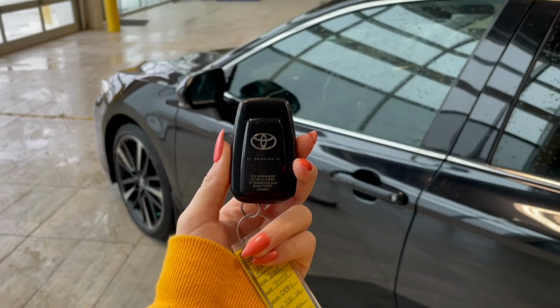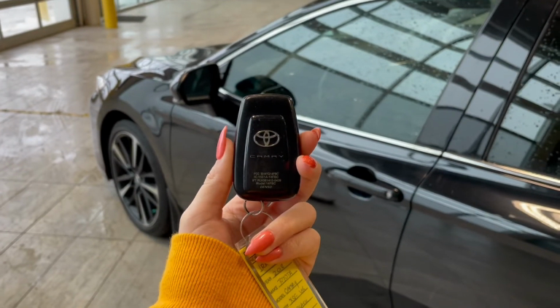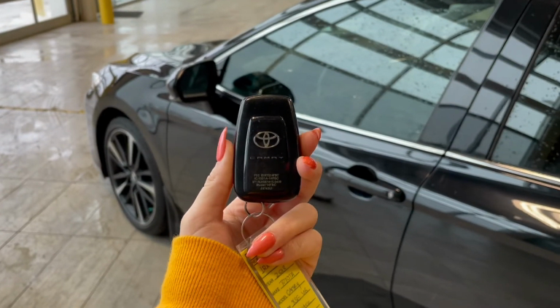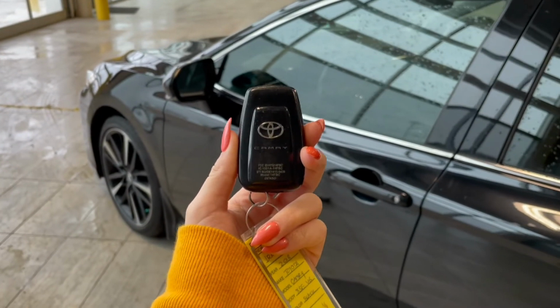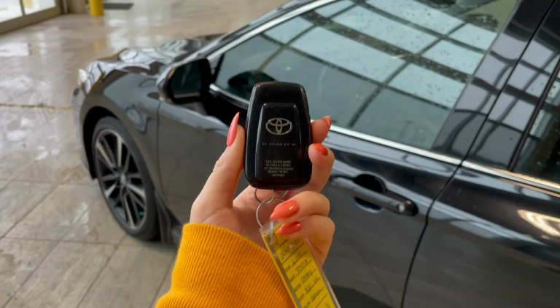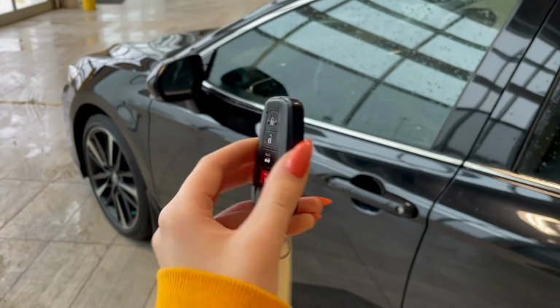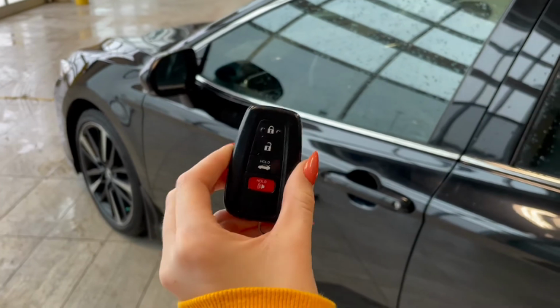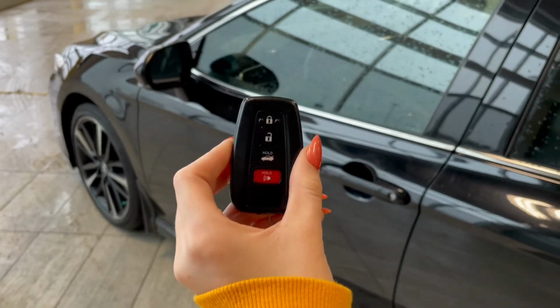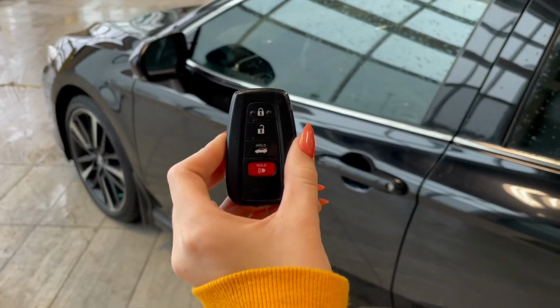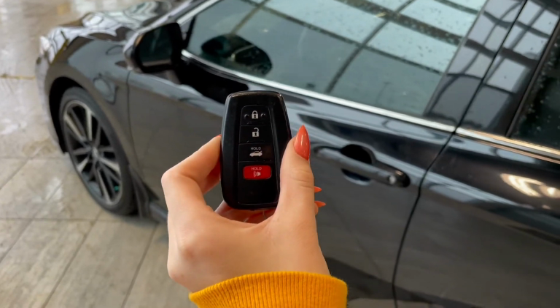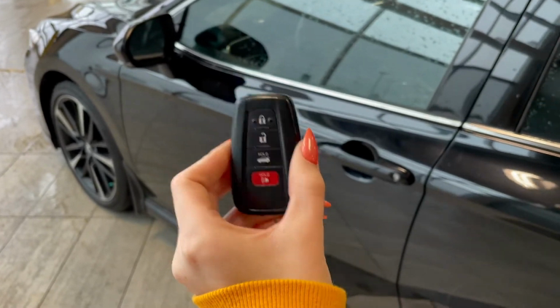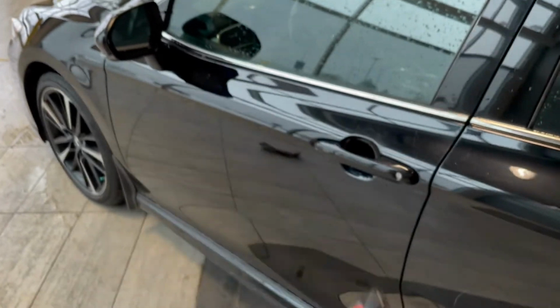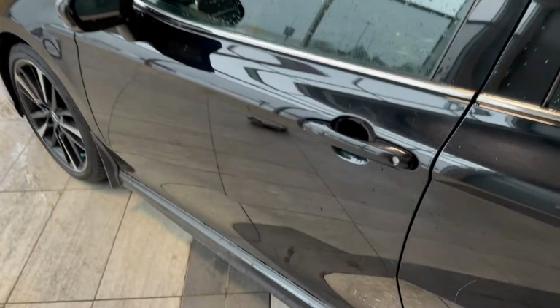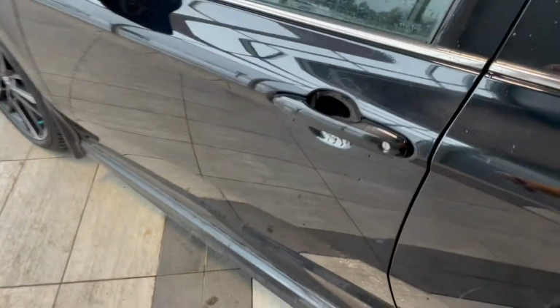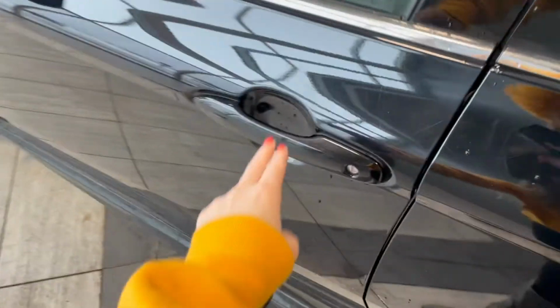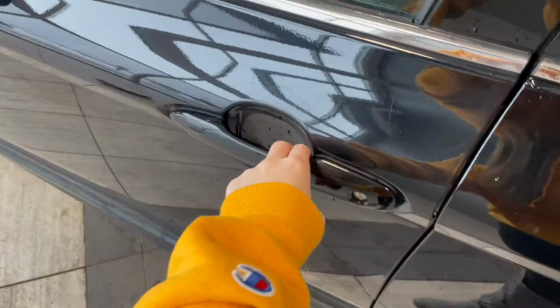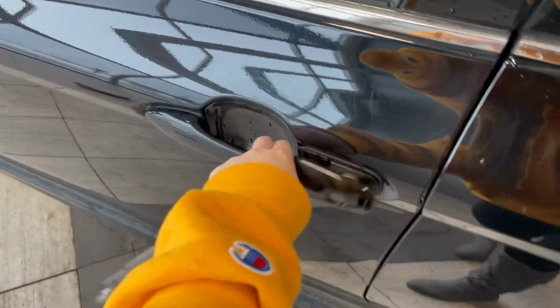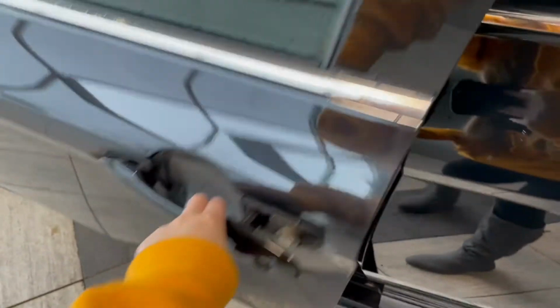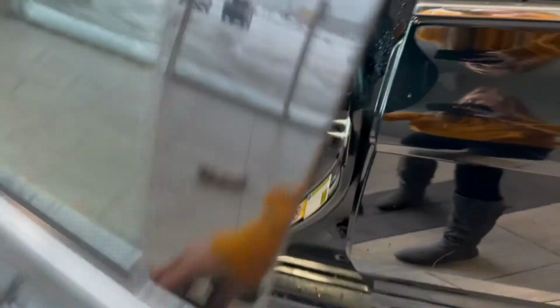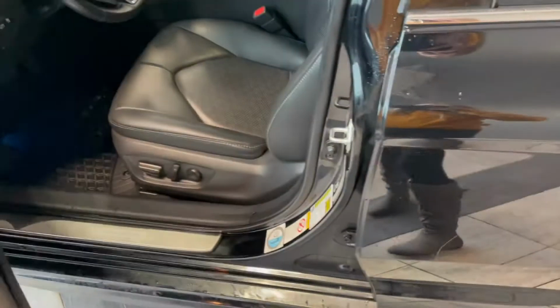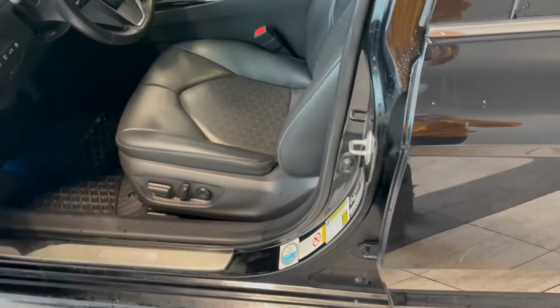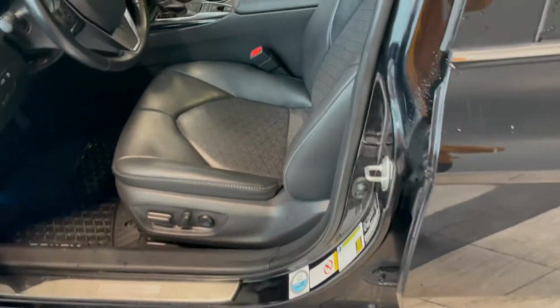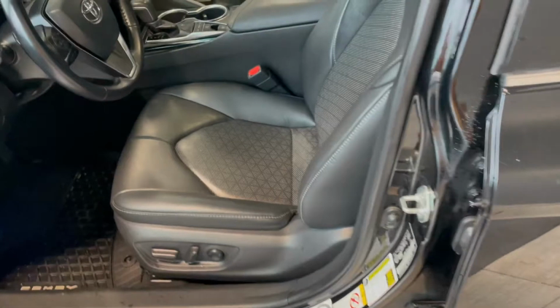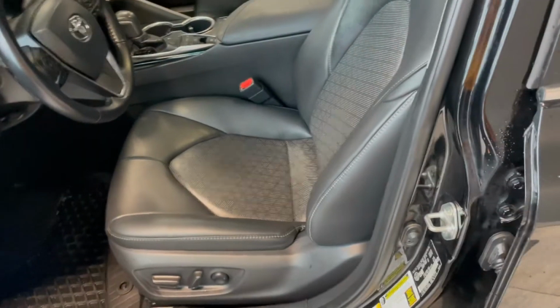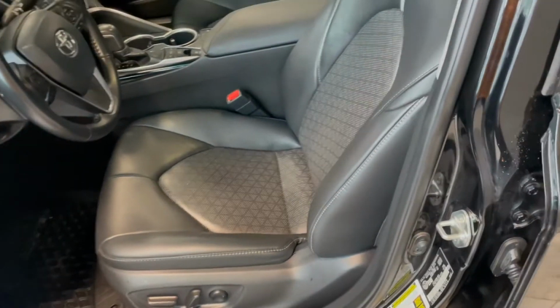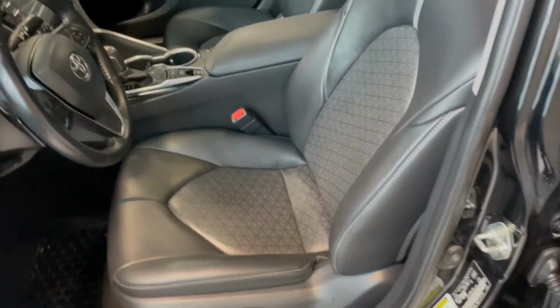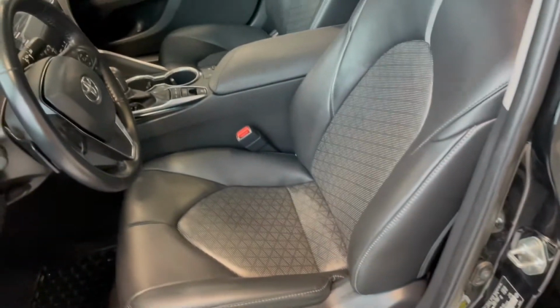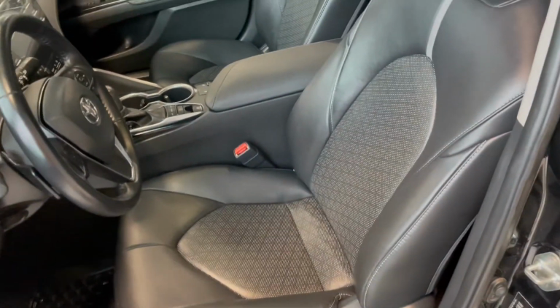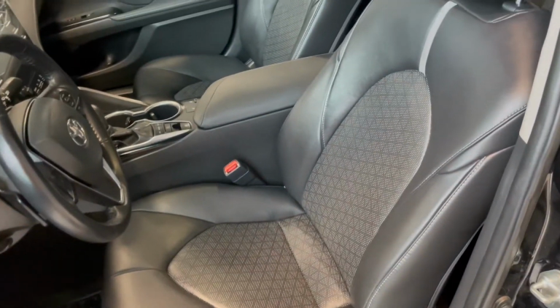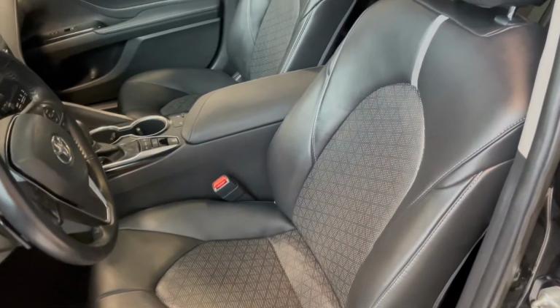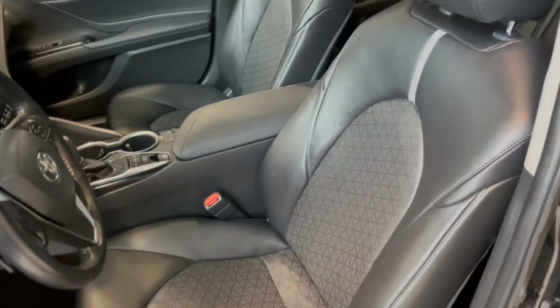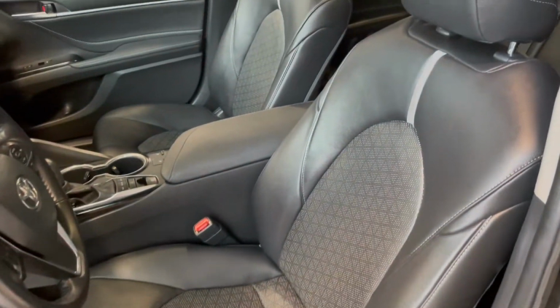Entering the vehicle we have our key with lock and unlock. Taking a first look inside, you've got a black Softex interior.